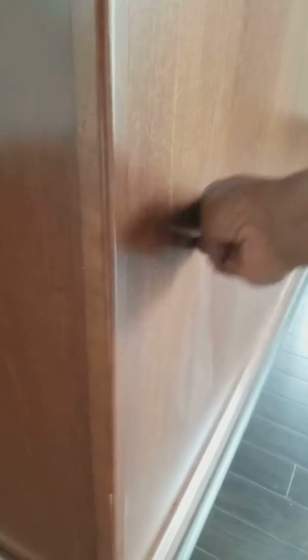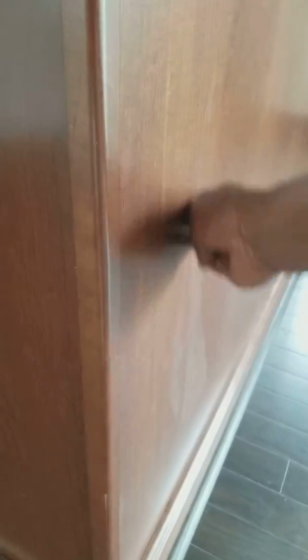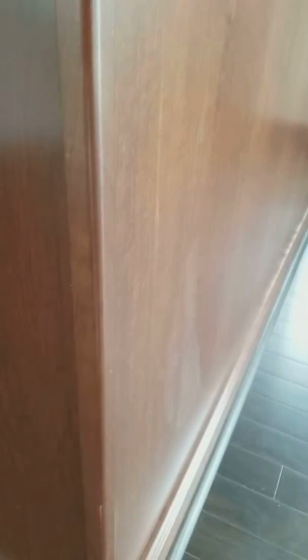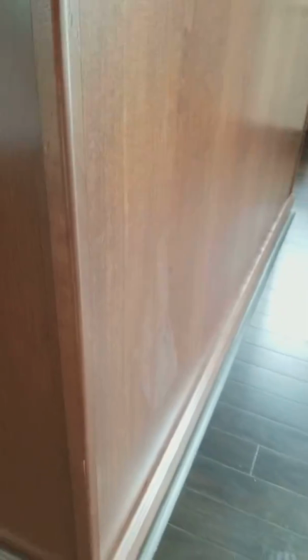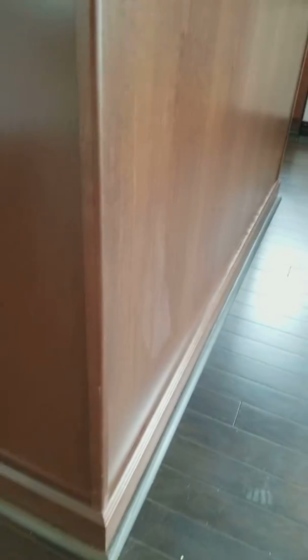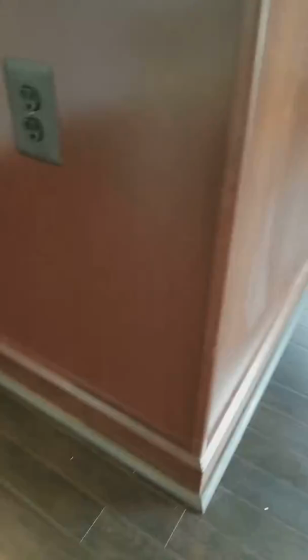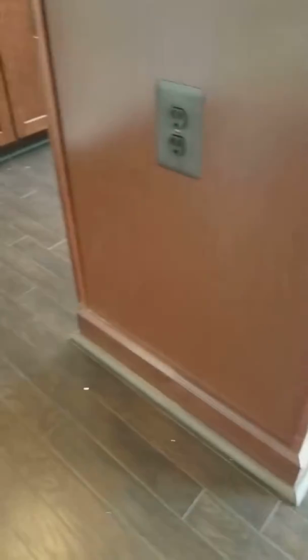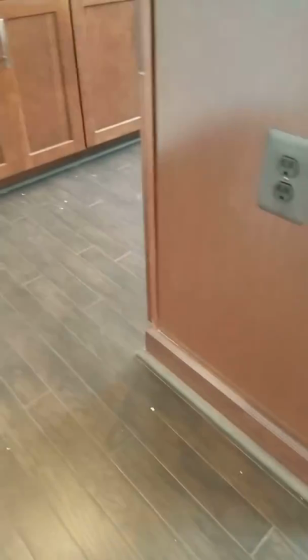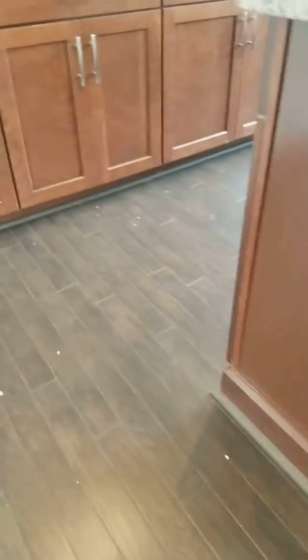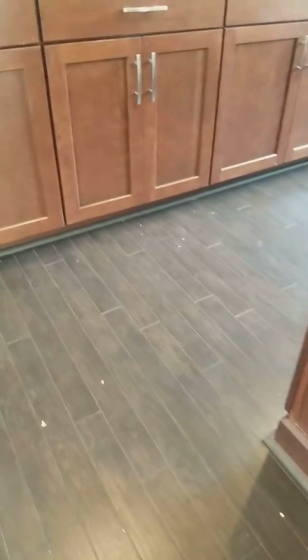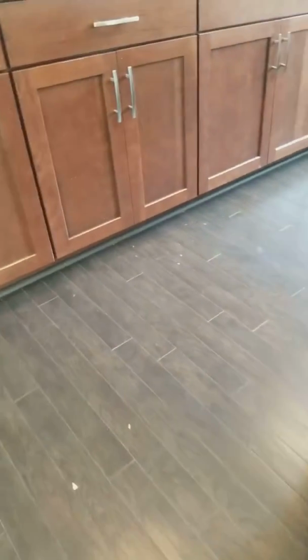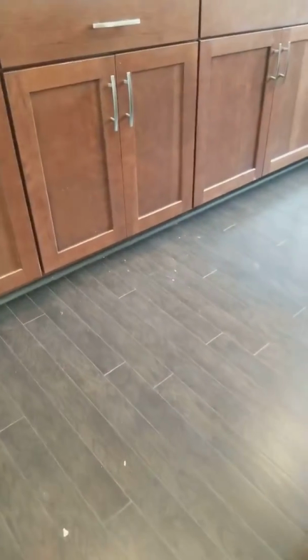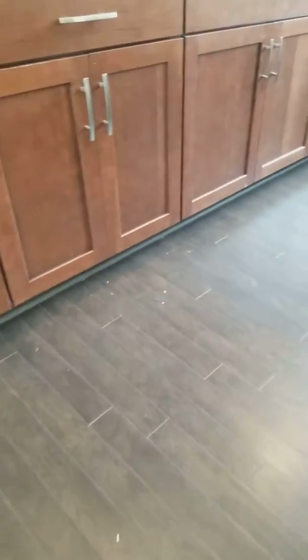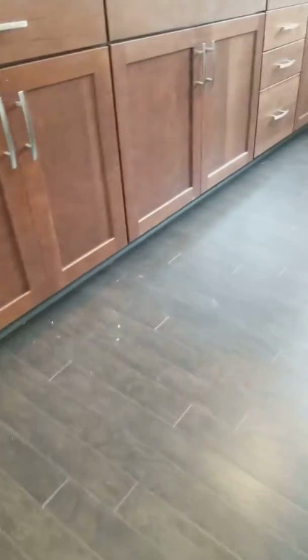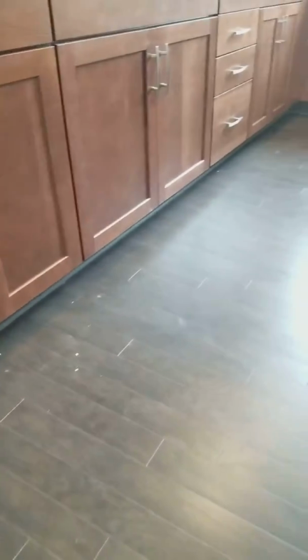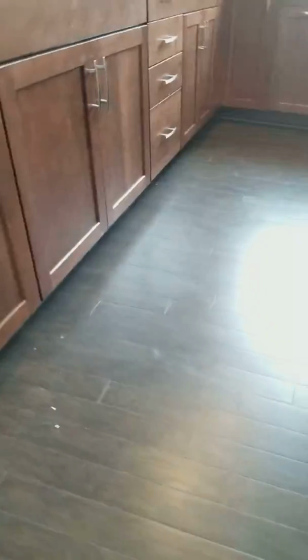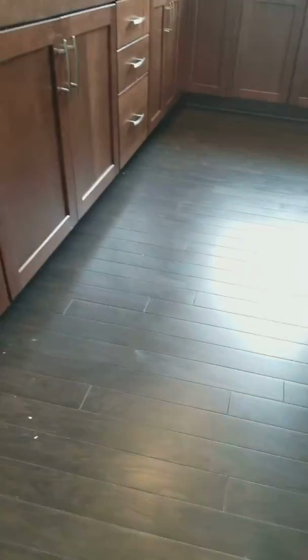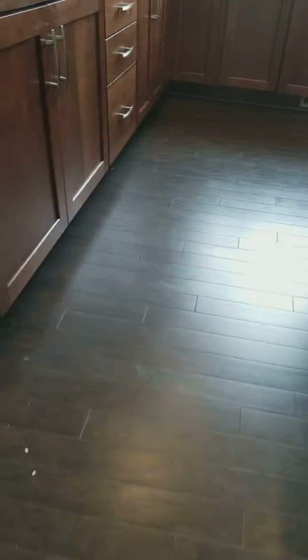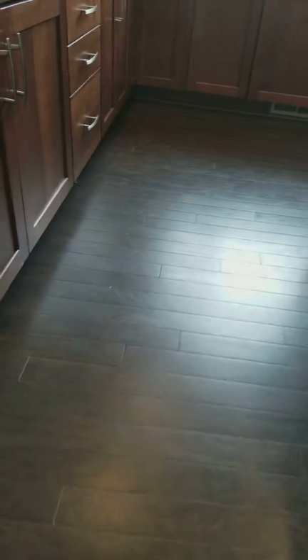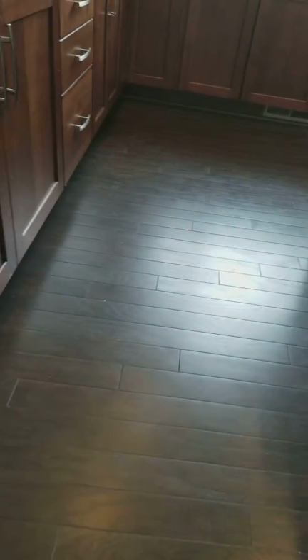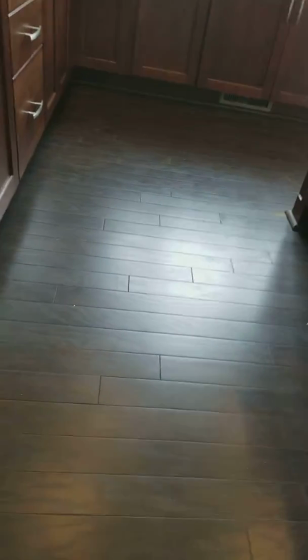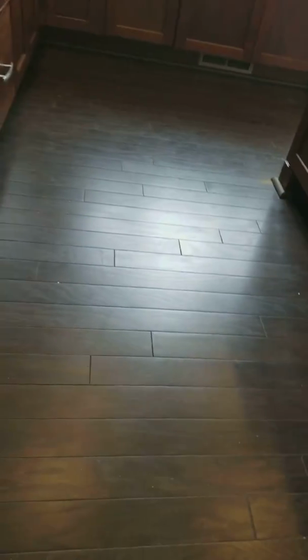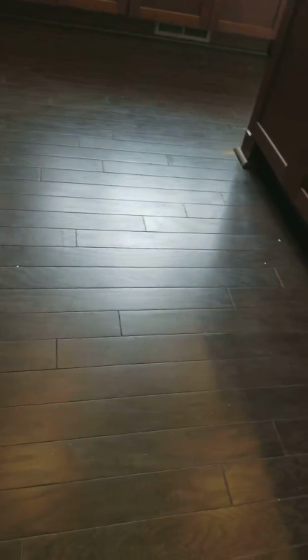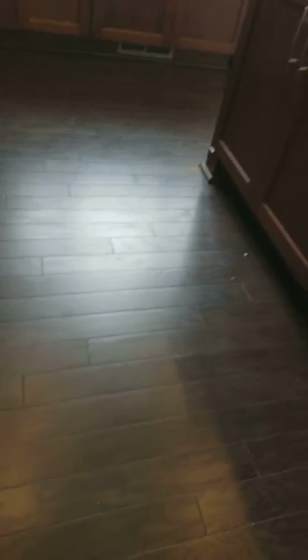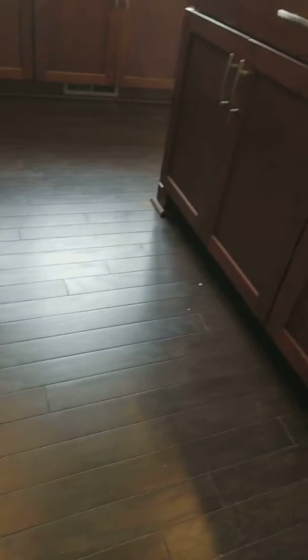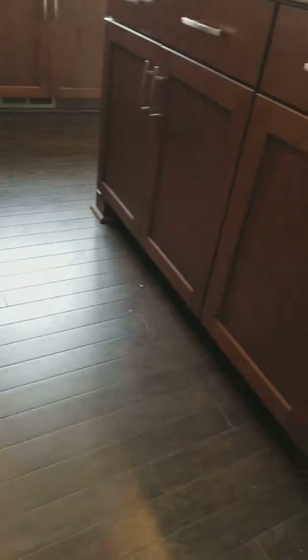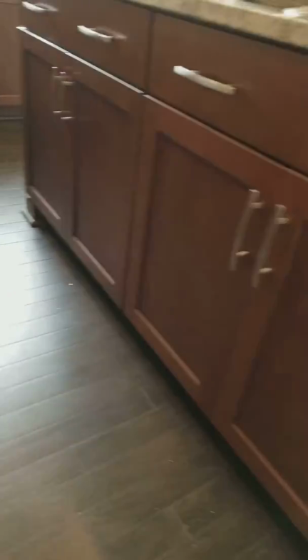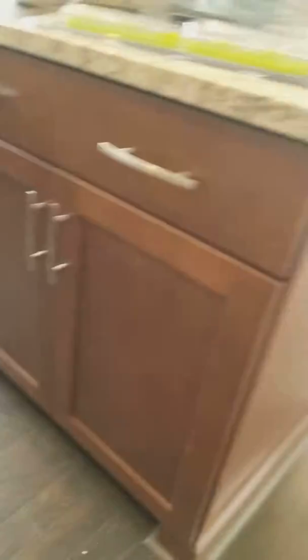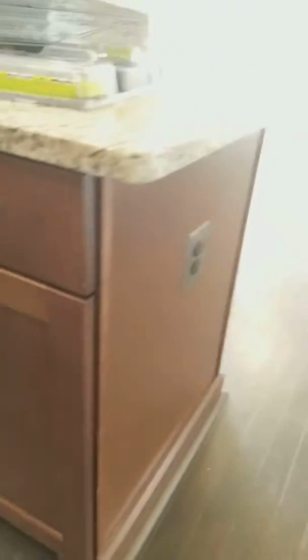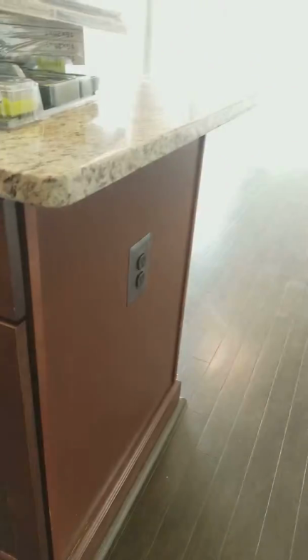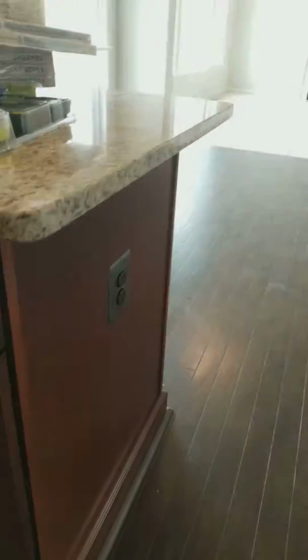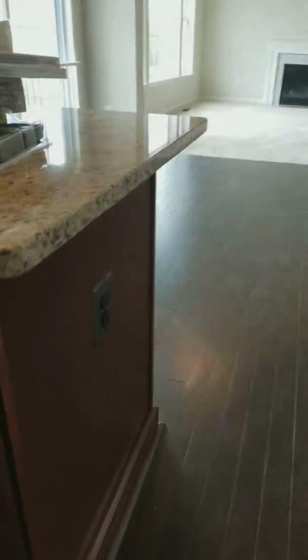It's just dust with the molding all the way around under the cabinets. That's our electrical outlet.